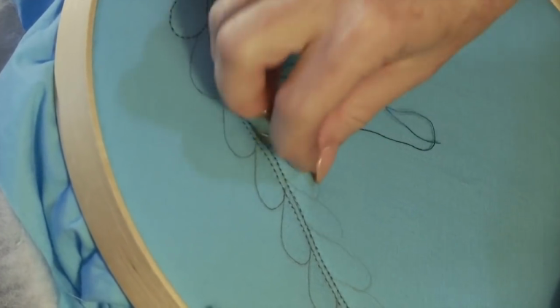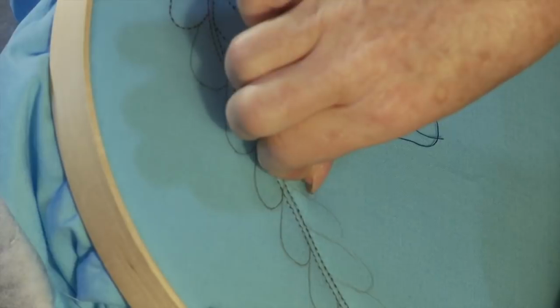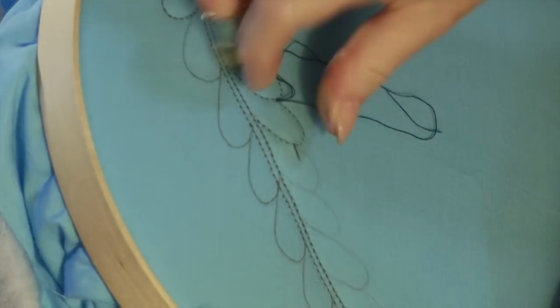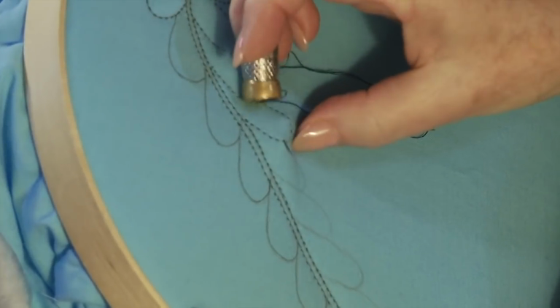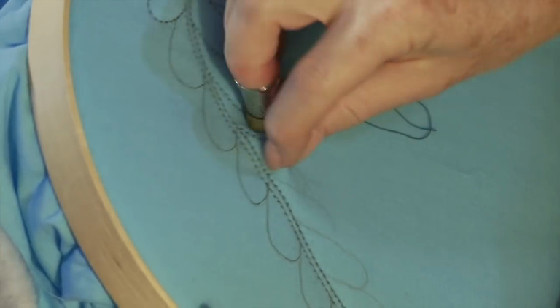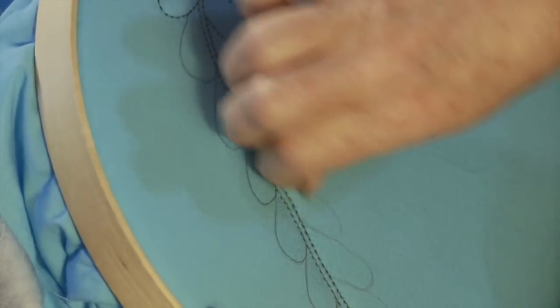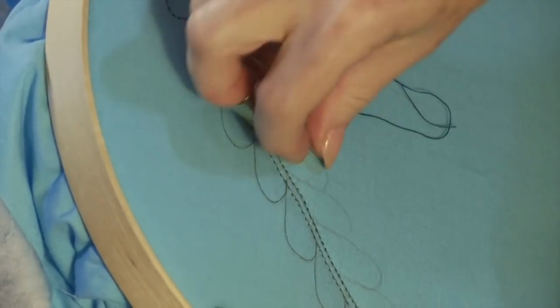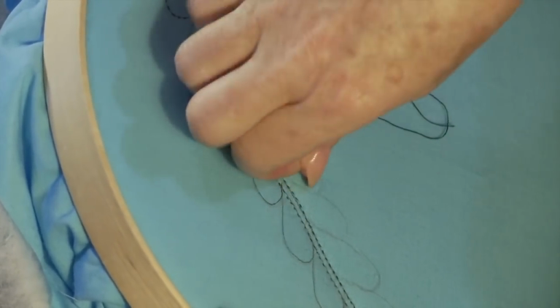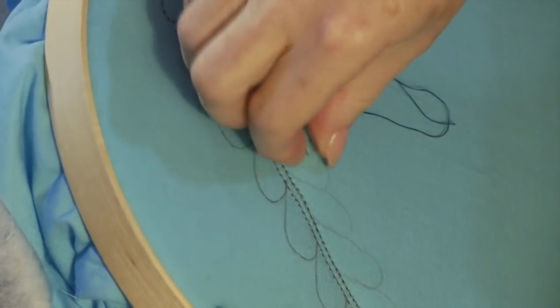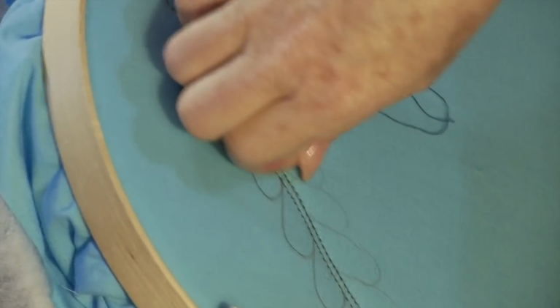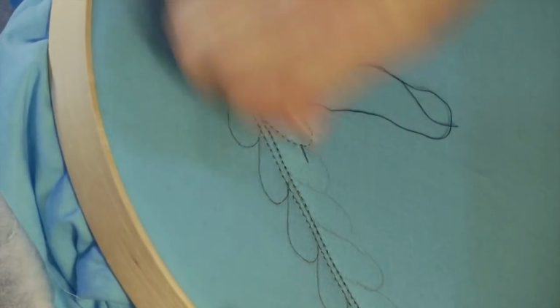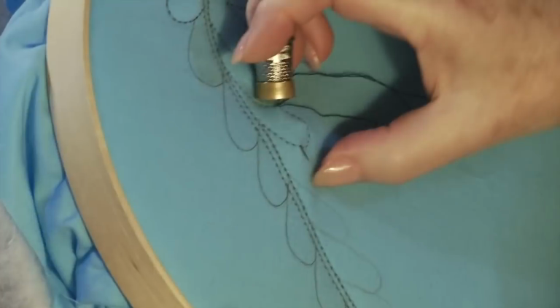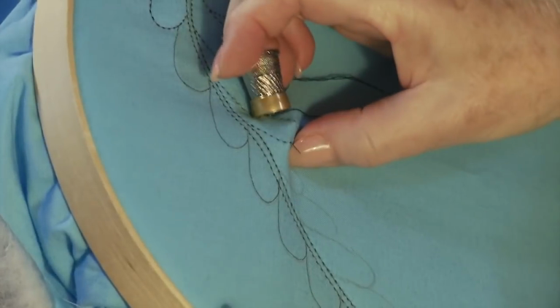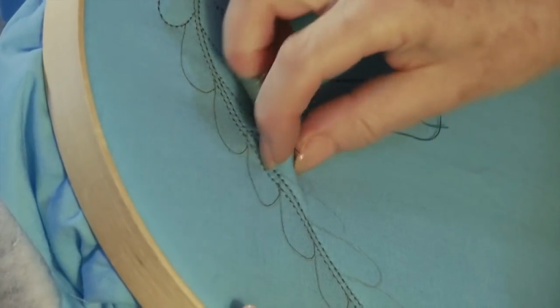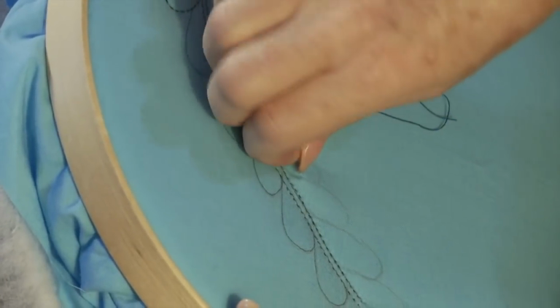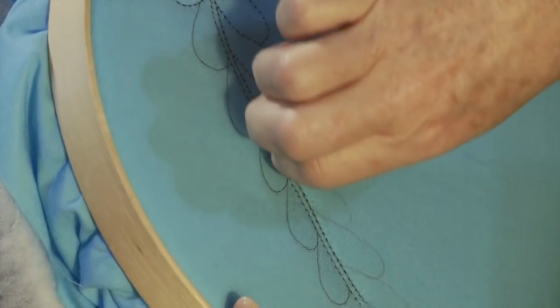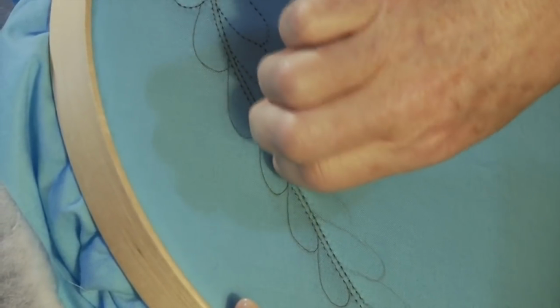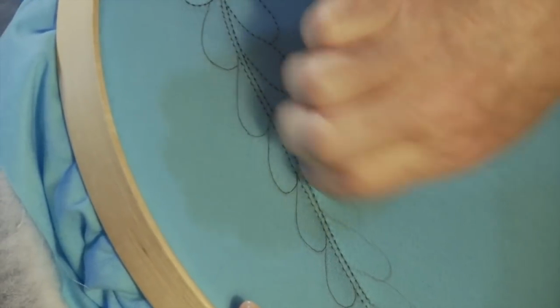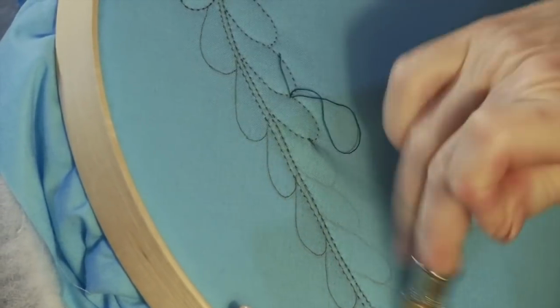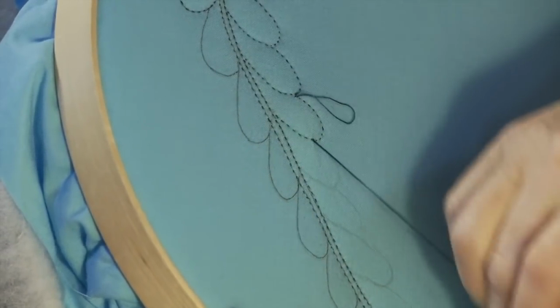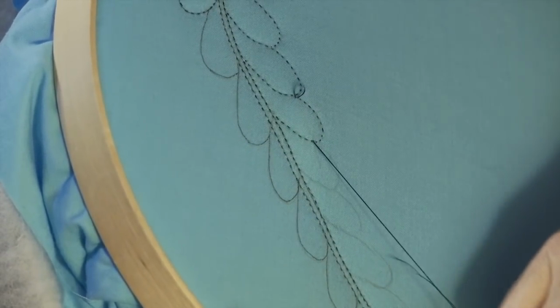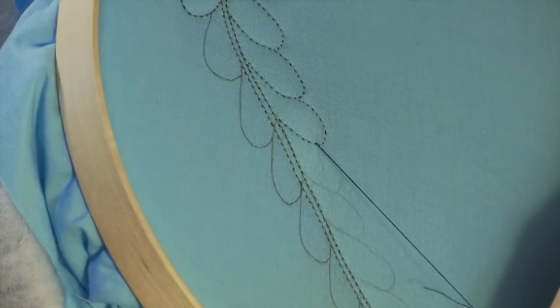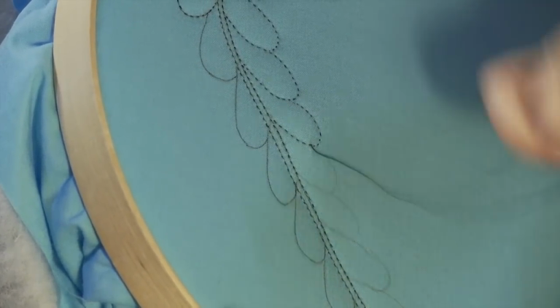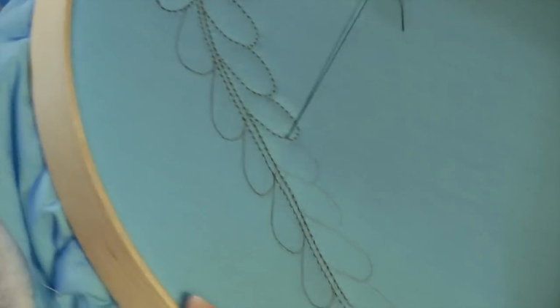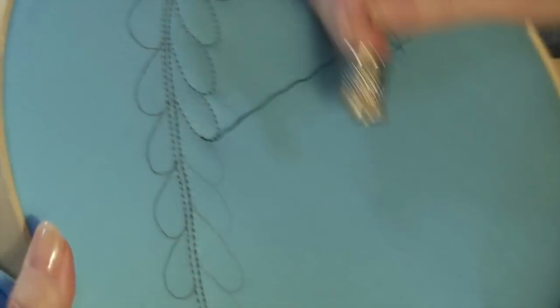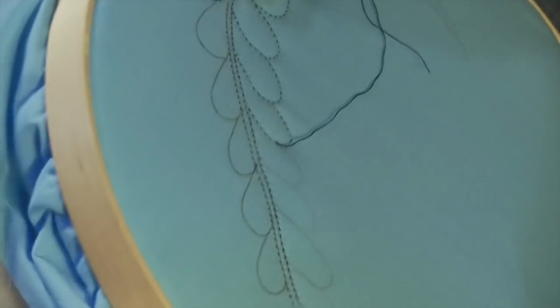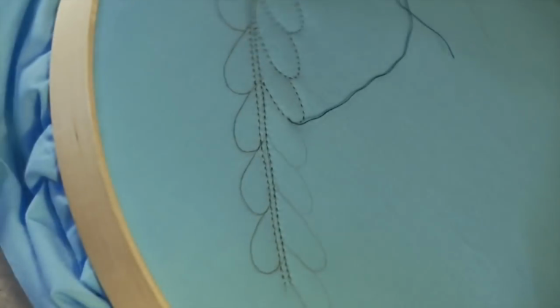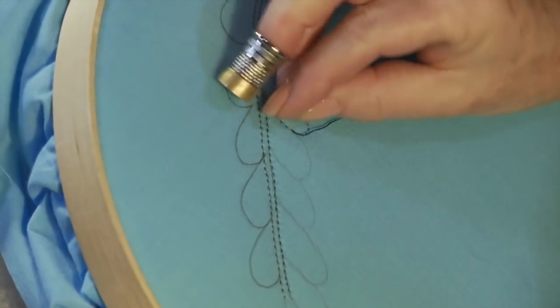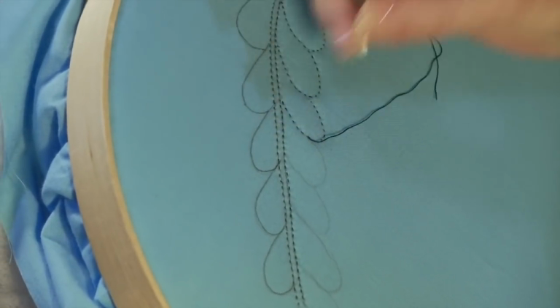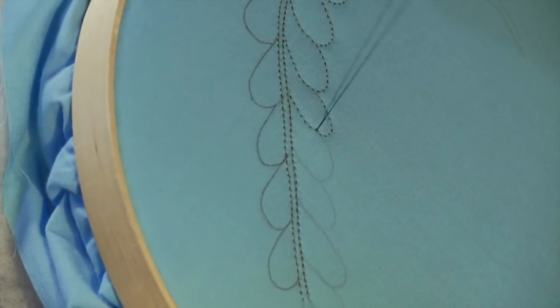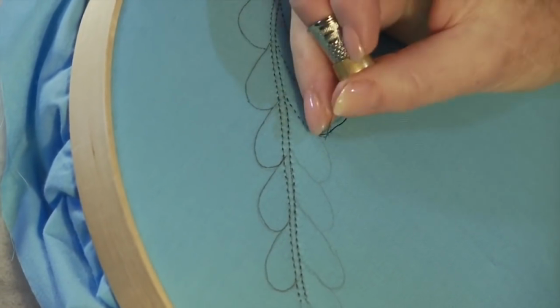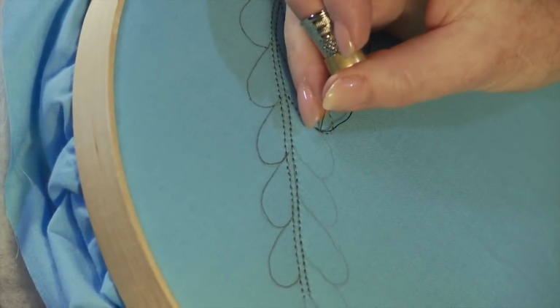So we bring it out, let it travel through the batting — slippery hands sometimes don't work very well. There we go. Now we start quilting again down the next feather.